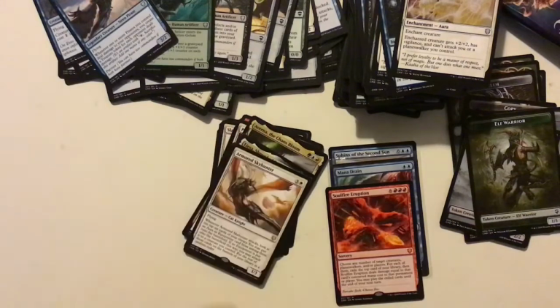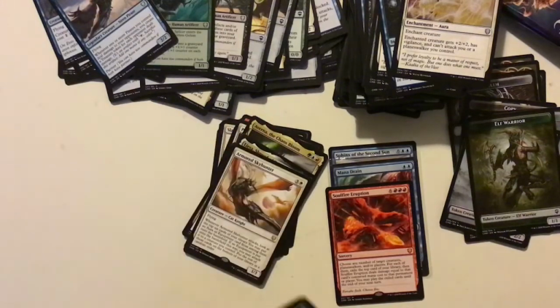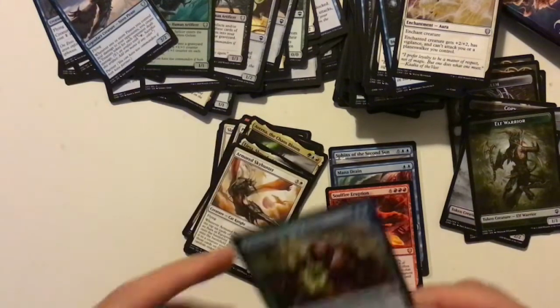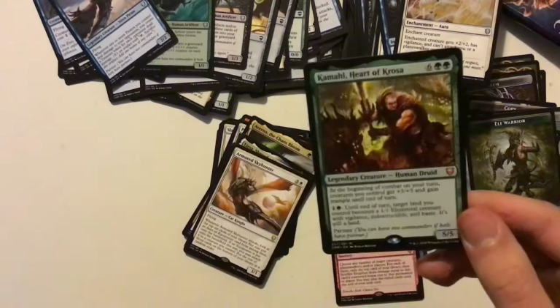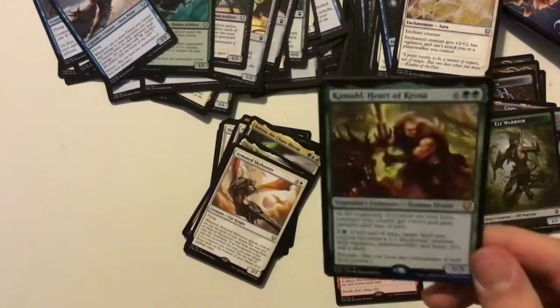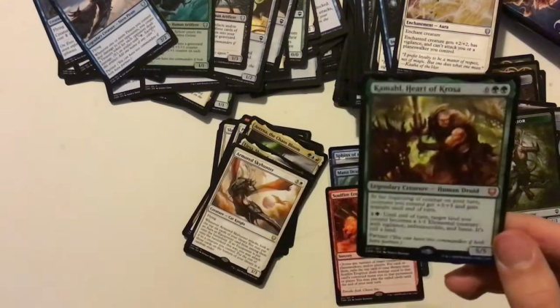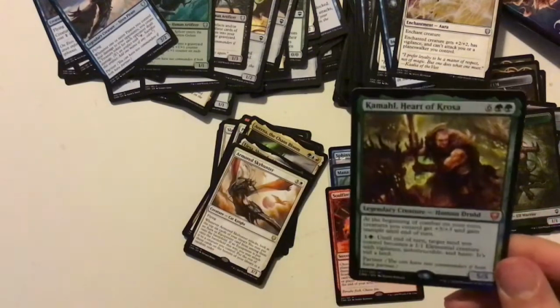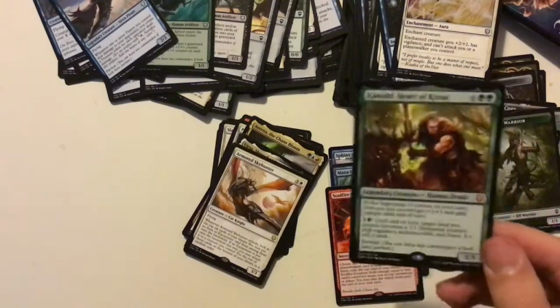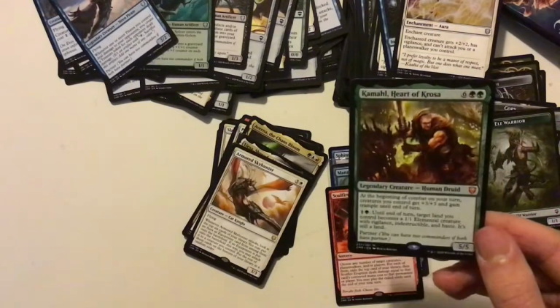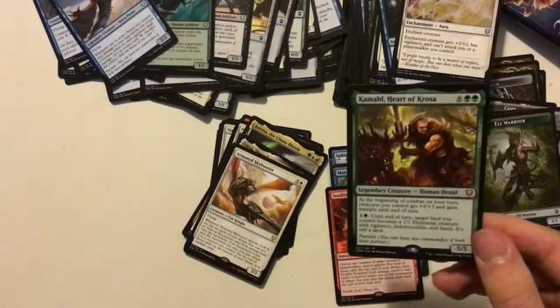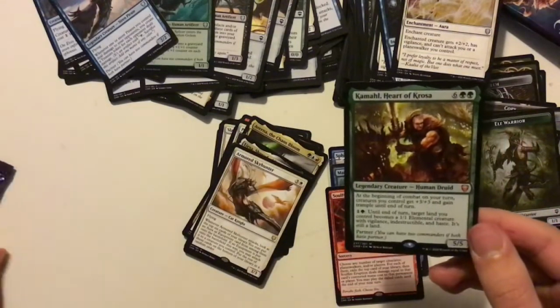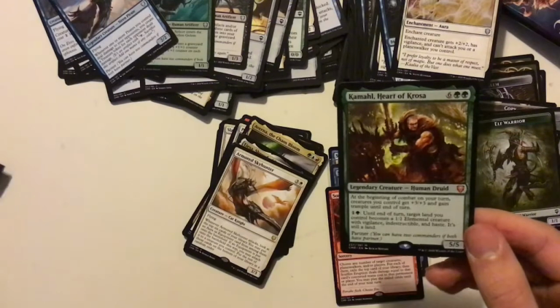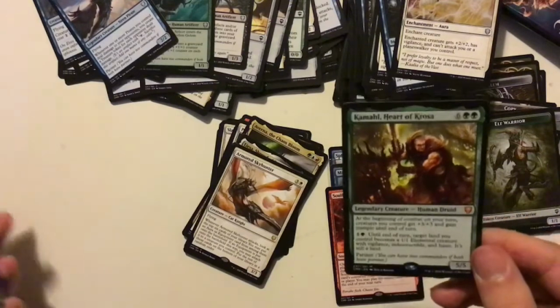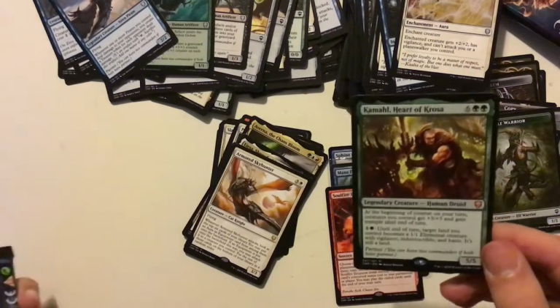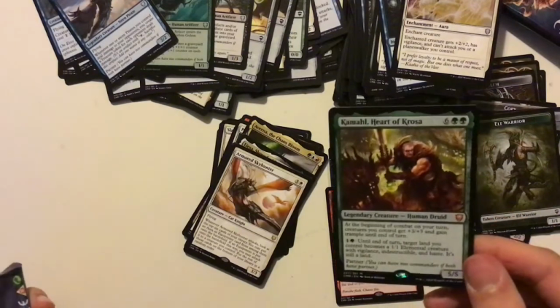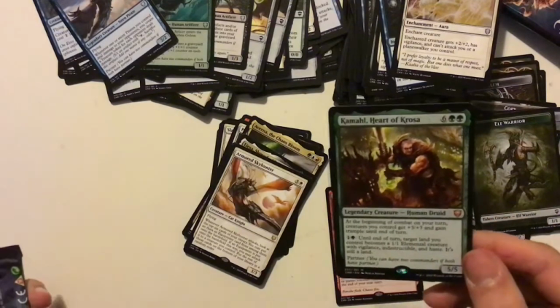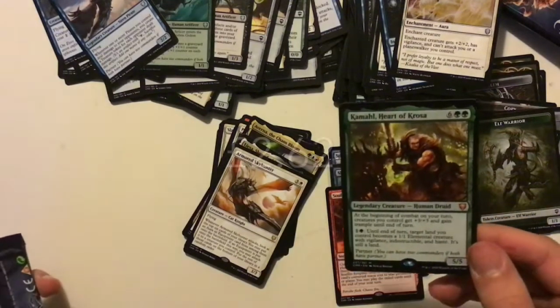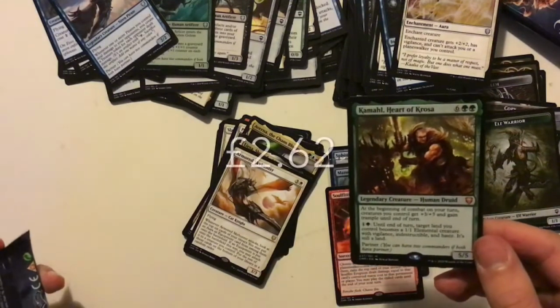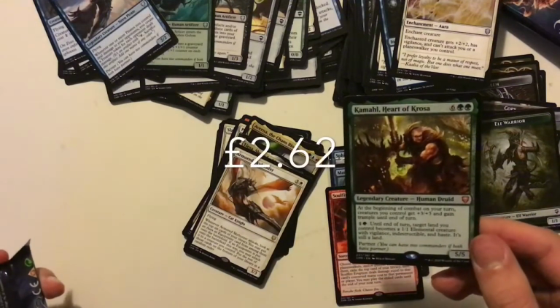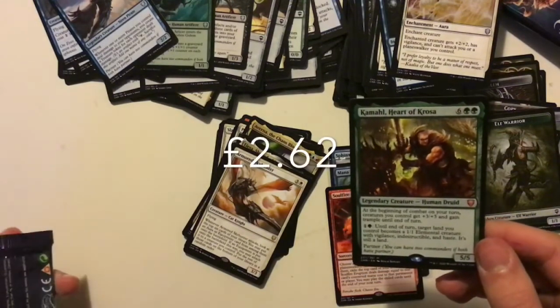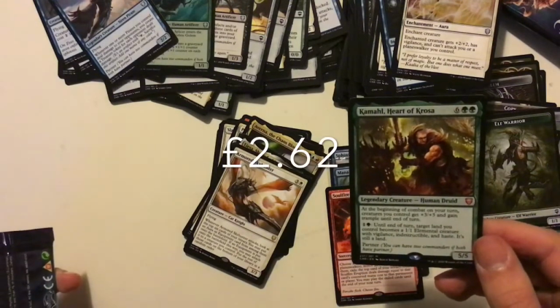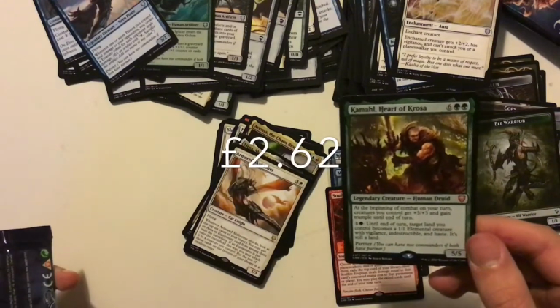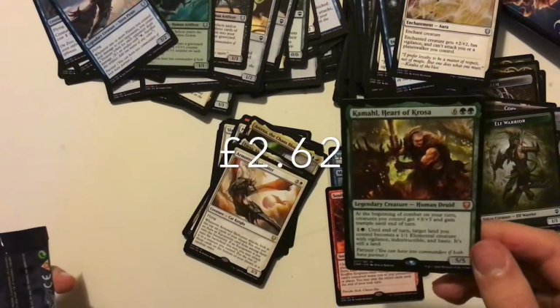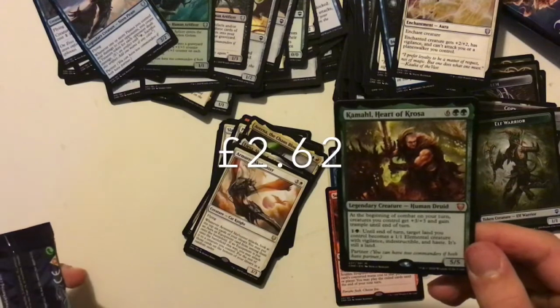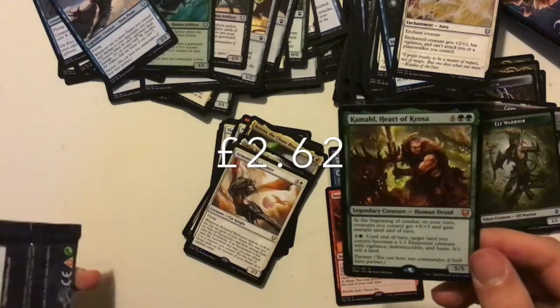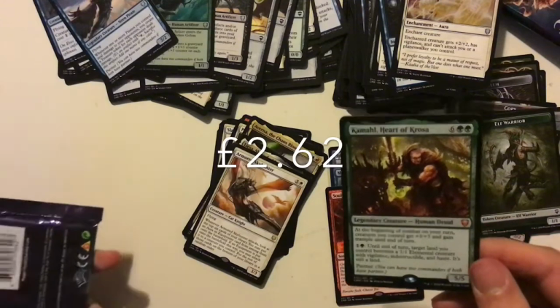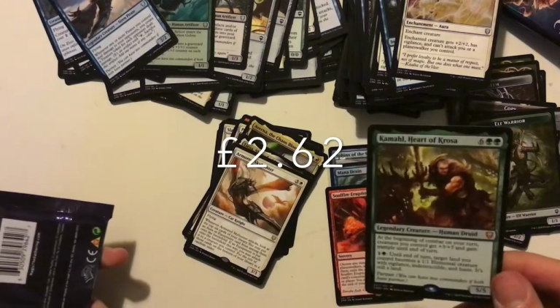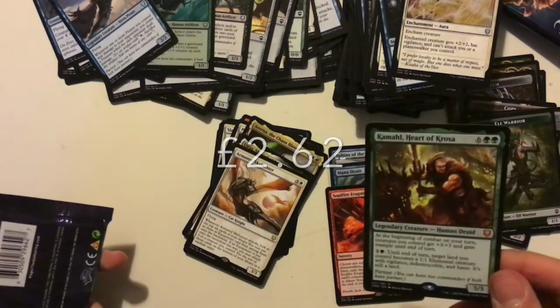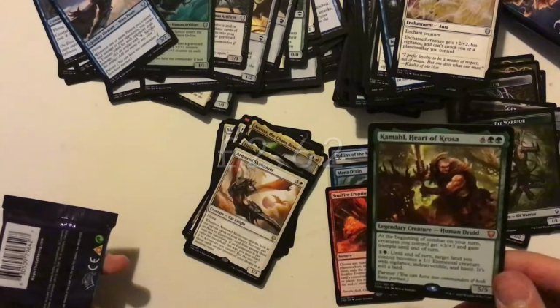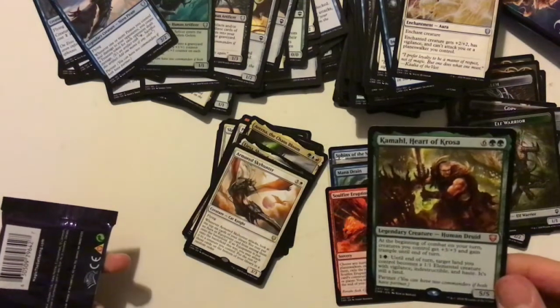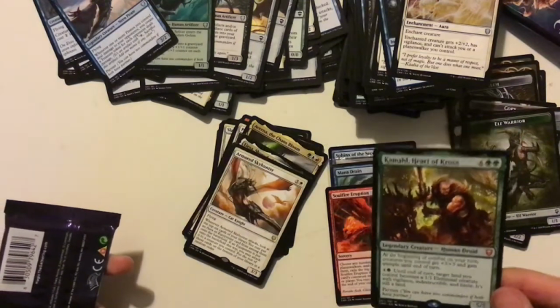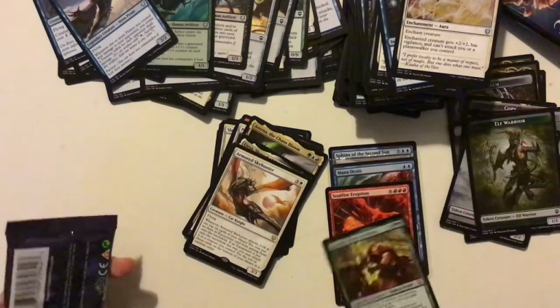And Kamahl, Heart of Krosa — amazing card here. Beginning of combat on your turn, creatures you control get plus three, plus three and Trample until end of turn. You can also pay two and target land you control becomes a 1/1 elemental creature with Vigilance, Haste, and Indestructible — it's still a land. It's got Partner.